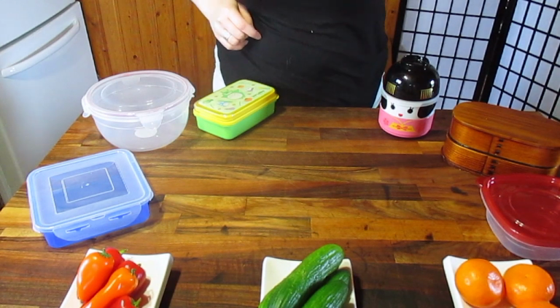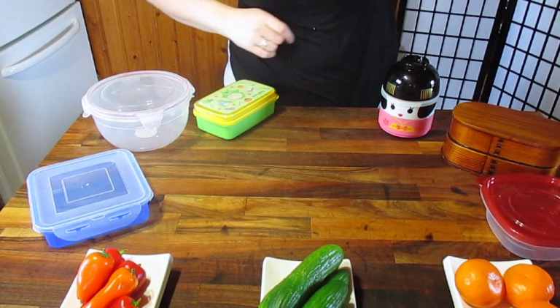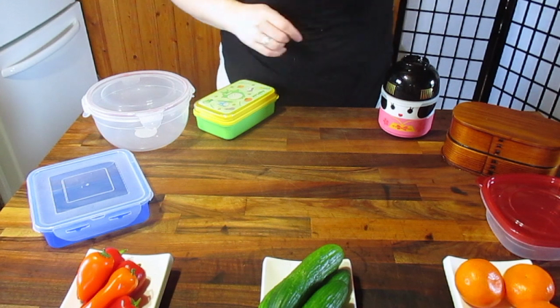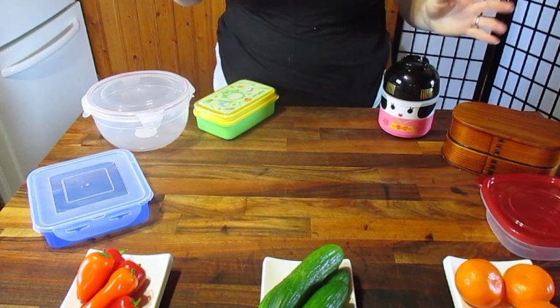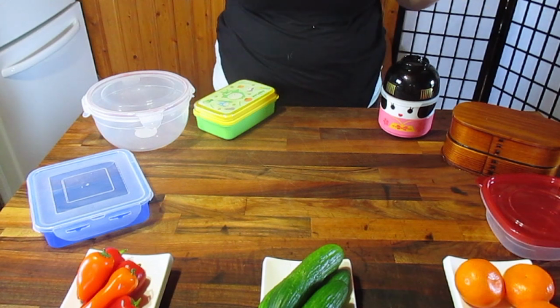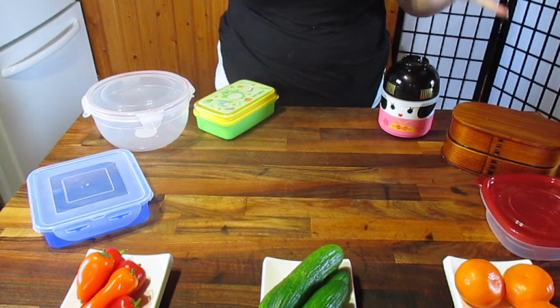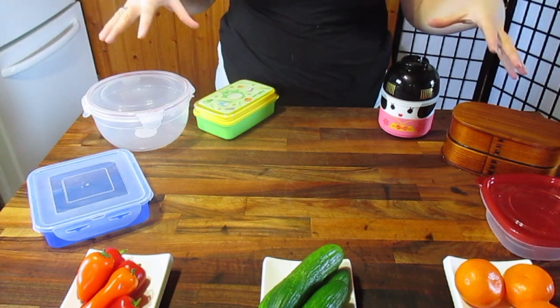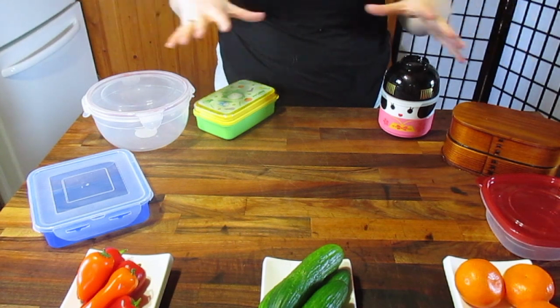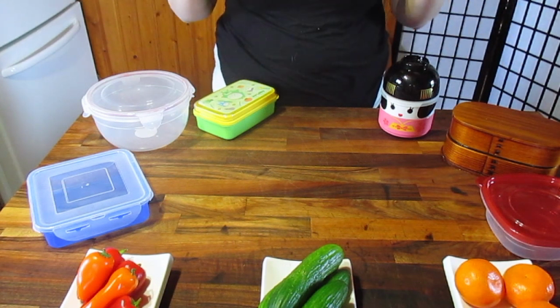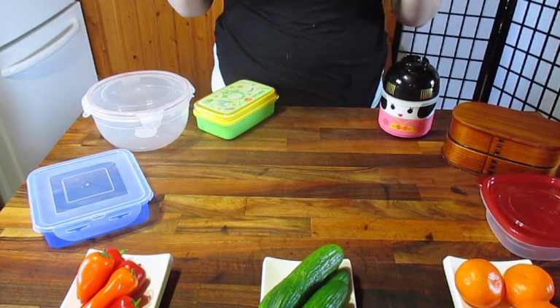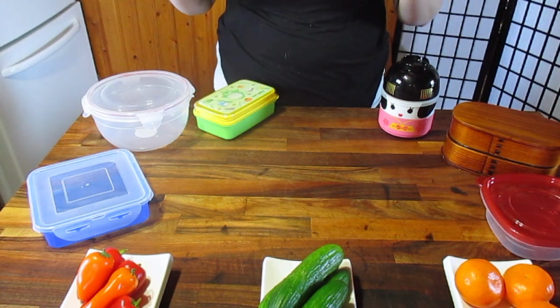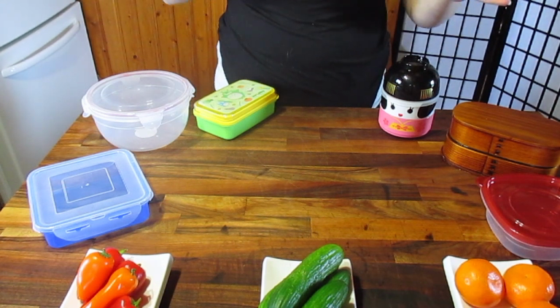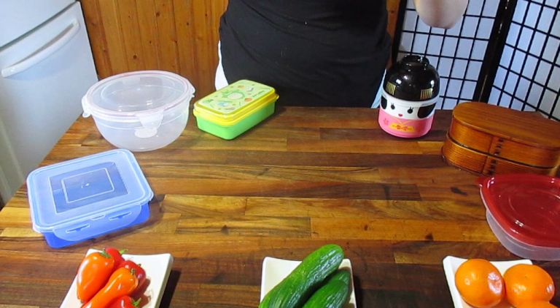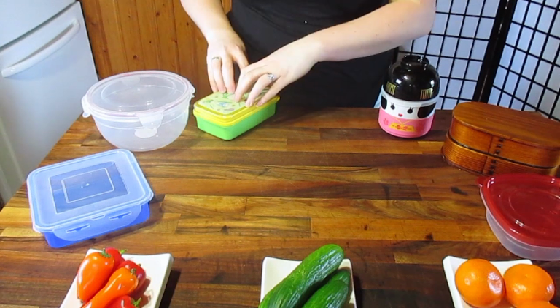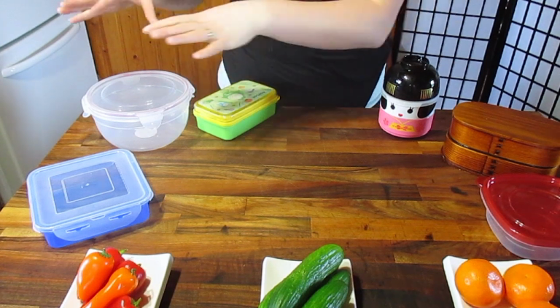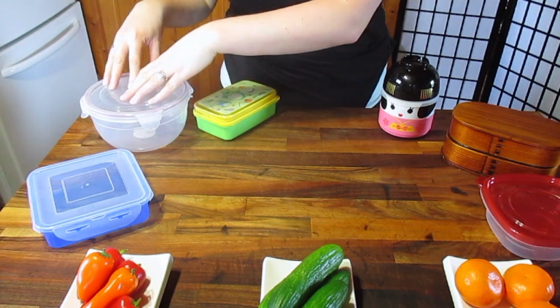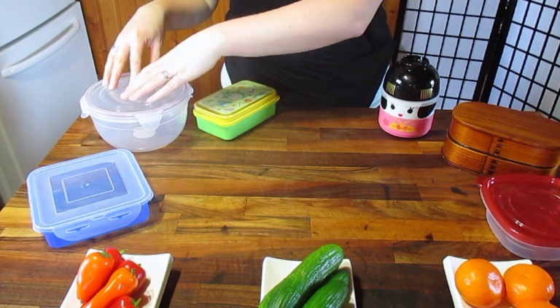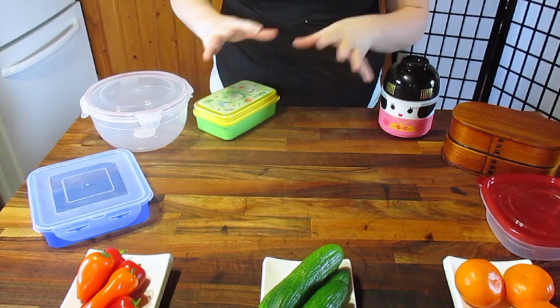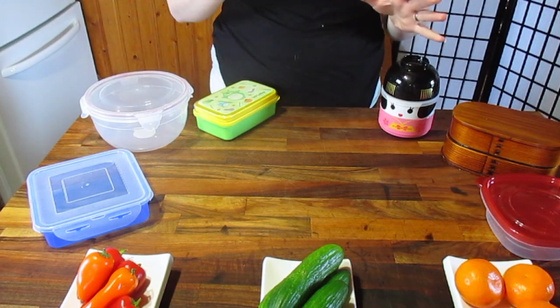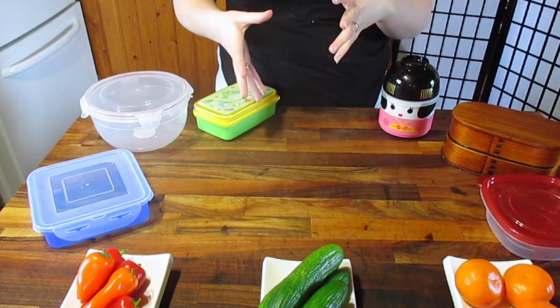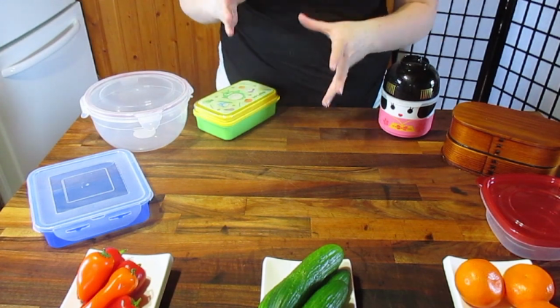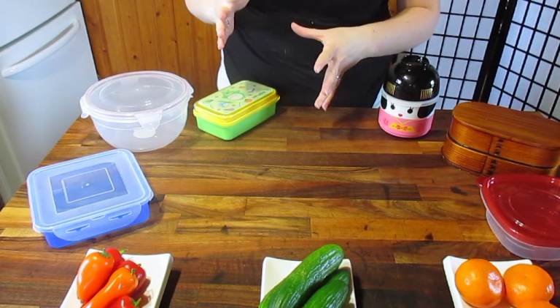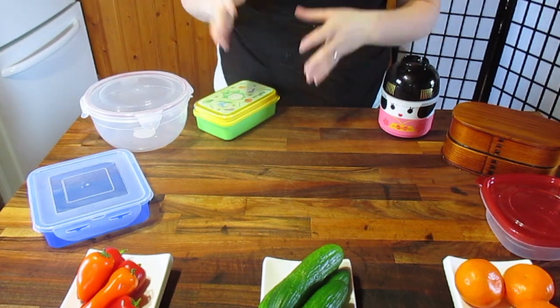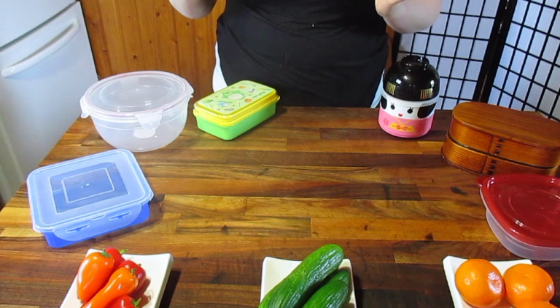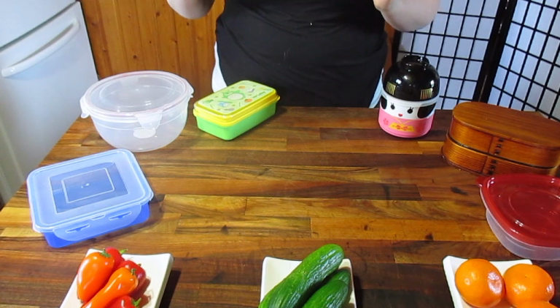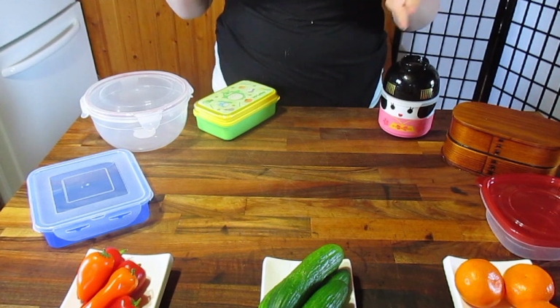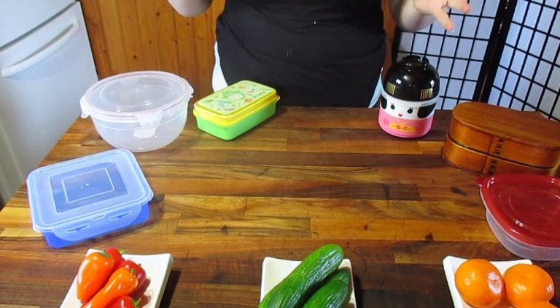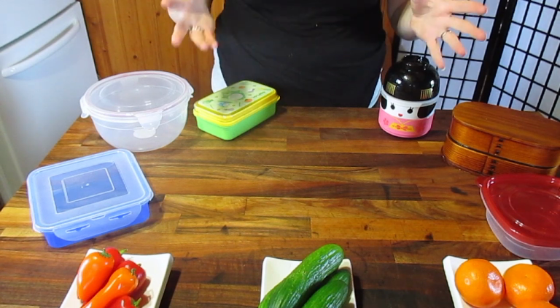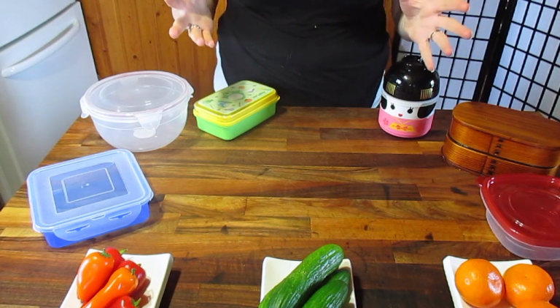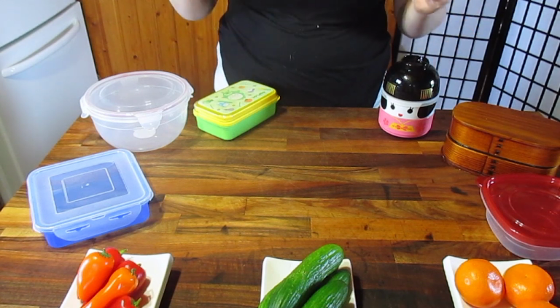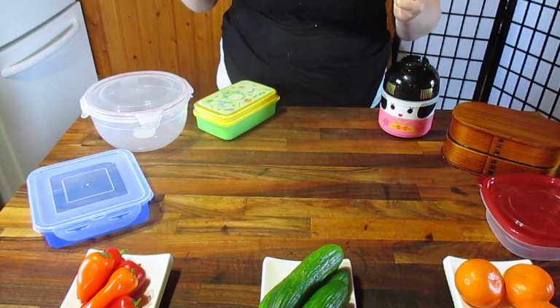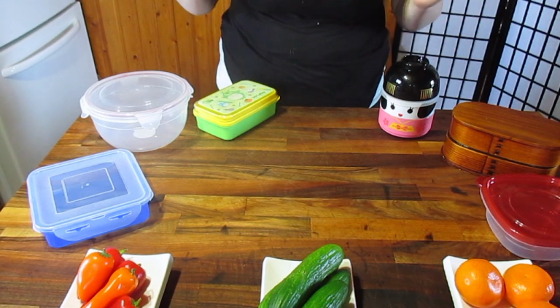Hi! Glad you could join me. Today we're talking about bentos — standard bentos, not so standard bentos, what works, what's not gonna work, and what might be best for you. So let's get started.